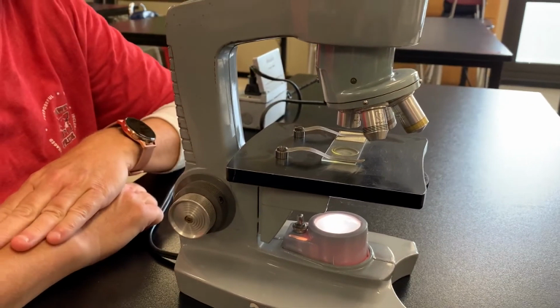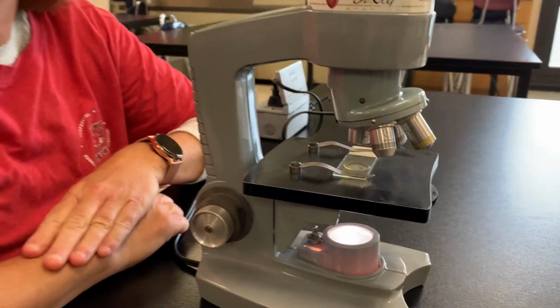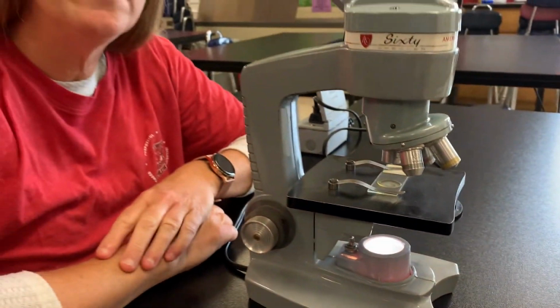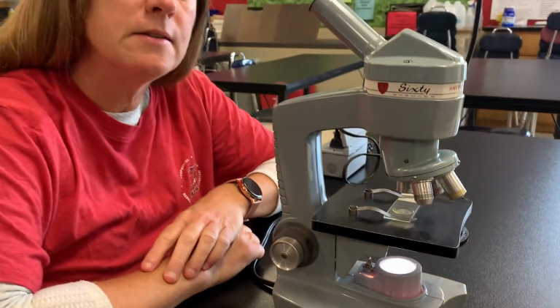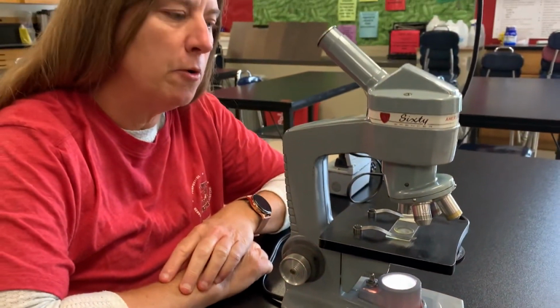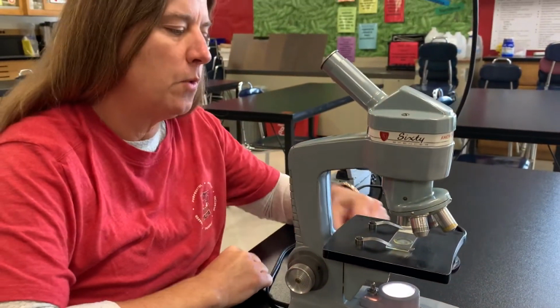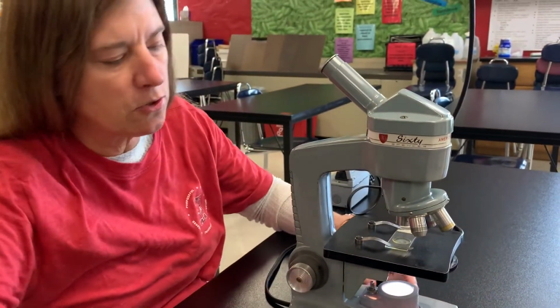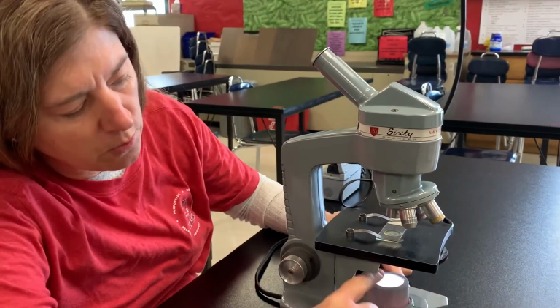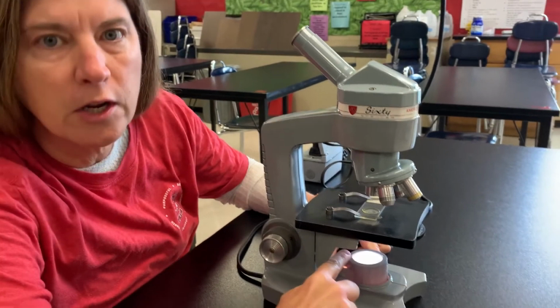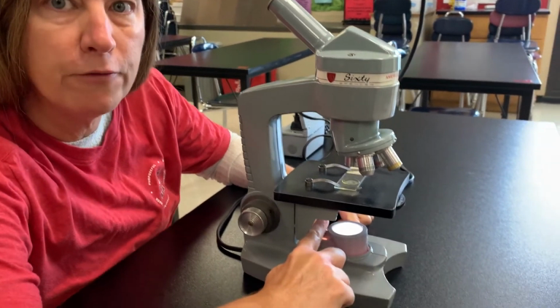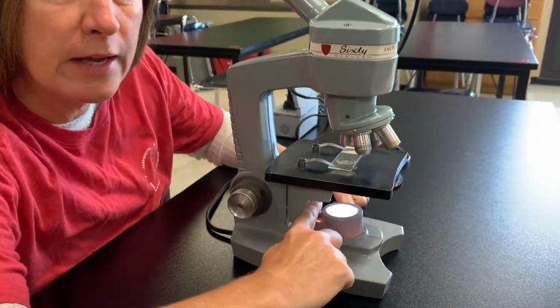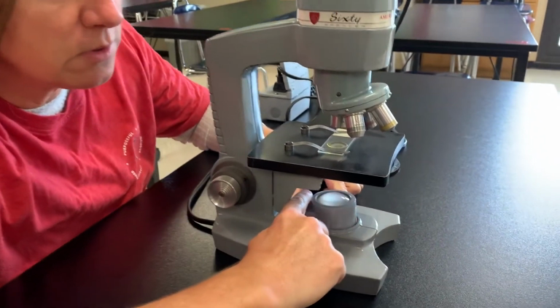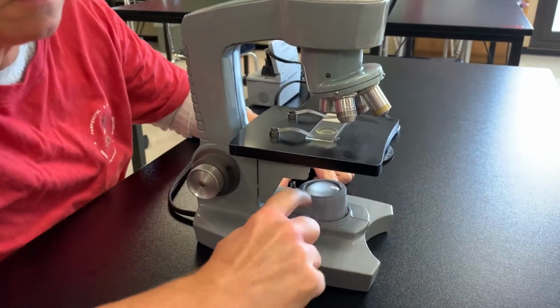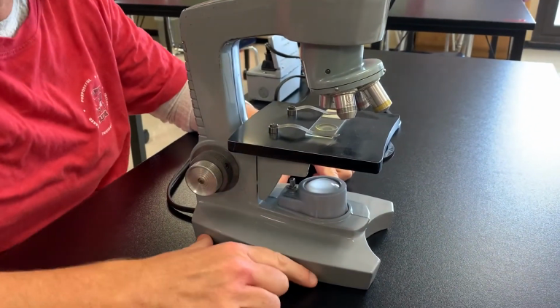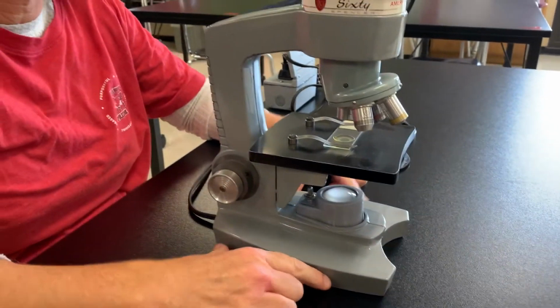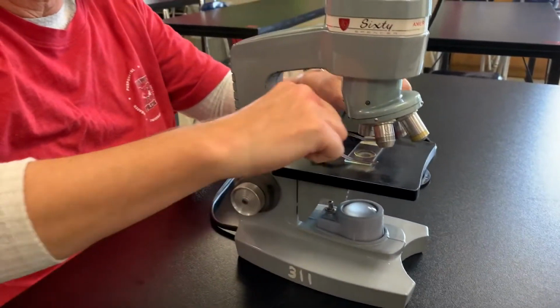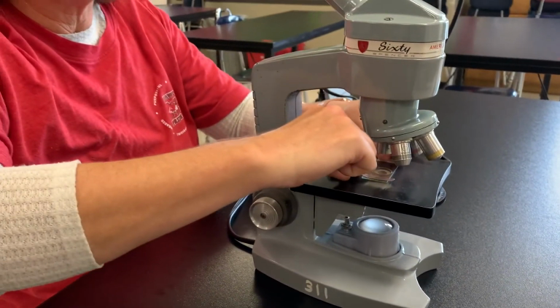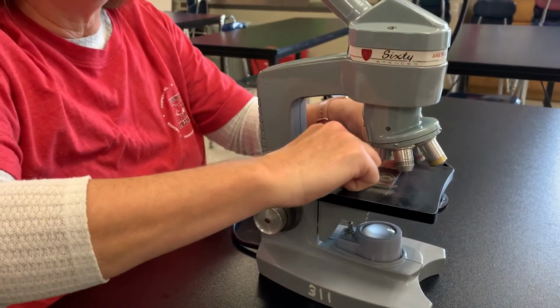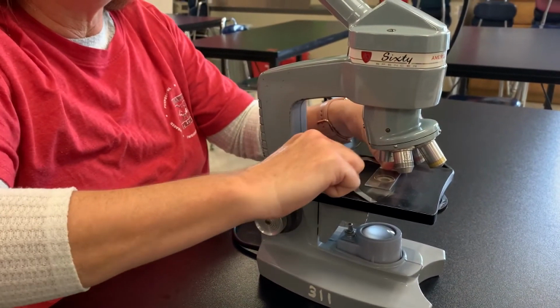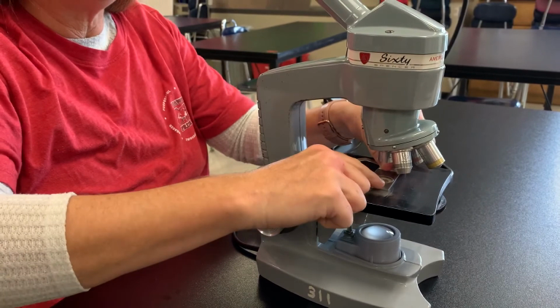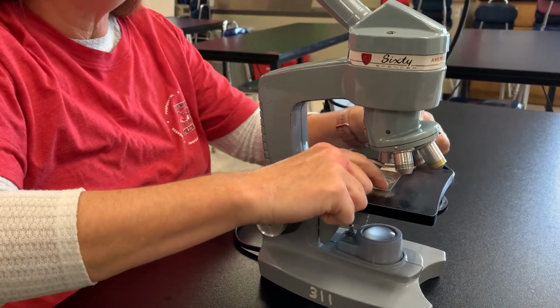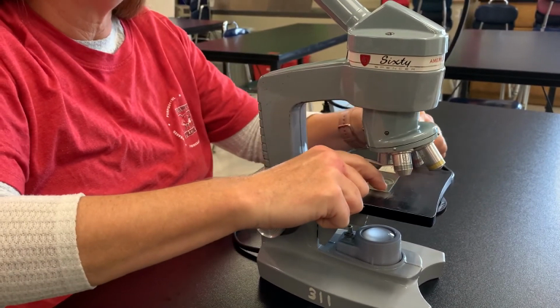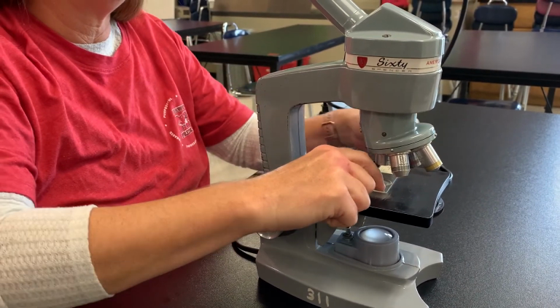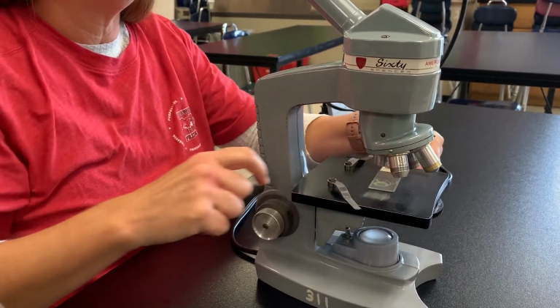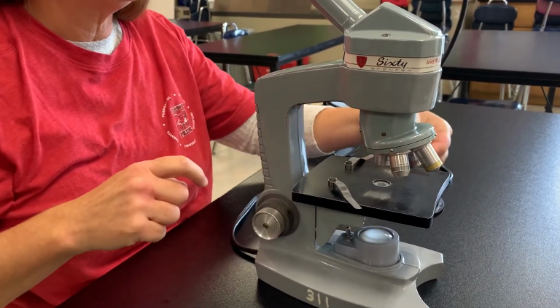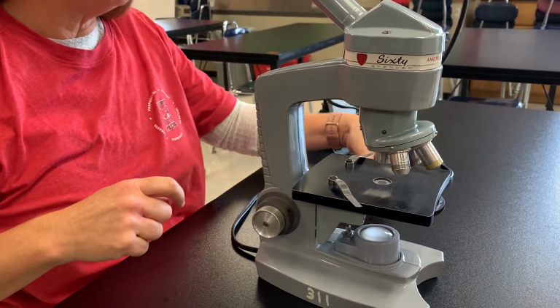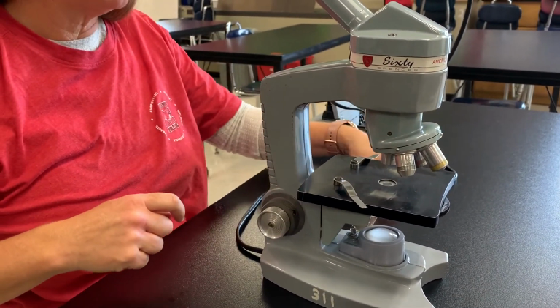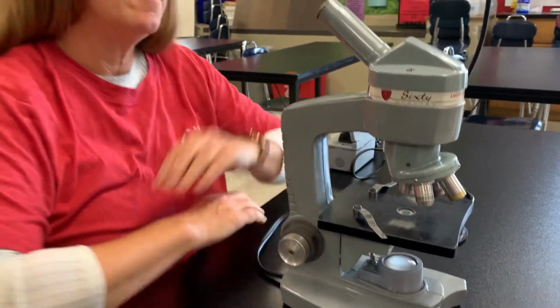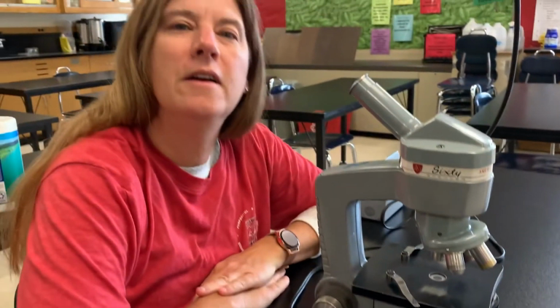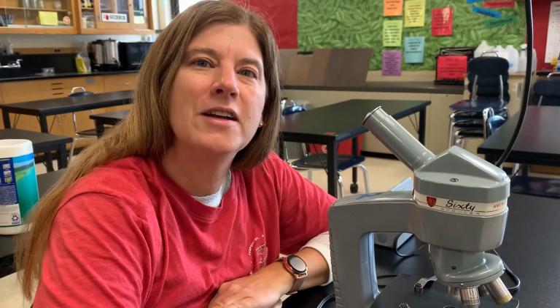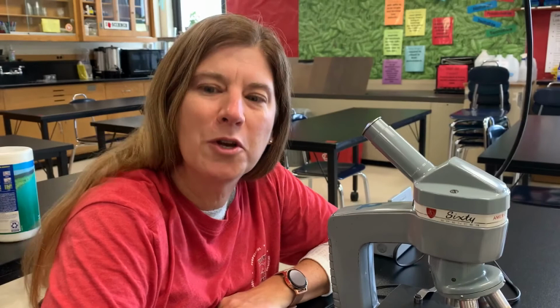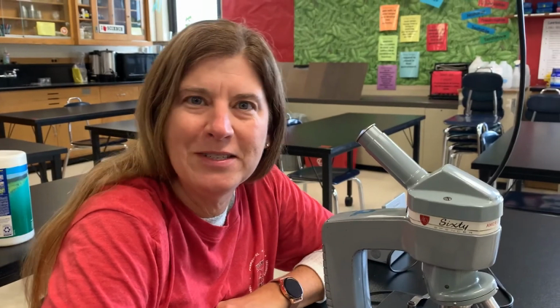When you're done with today's experiment, you want to make sure that you are turning off the light source and then adjust those stage clips to remove your slide. And that's what we're going to be doing today.